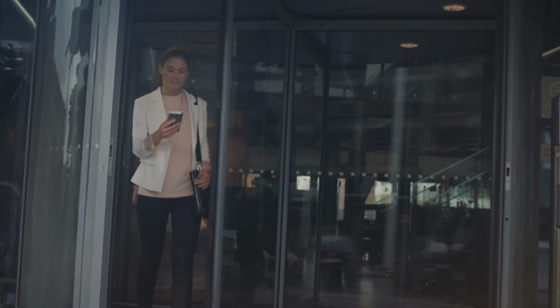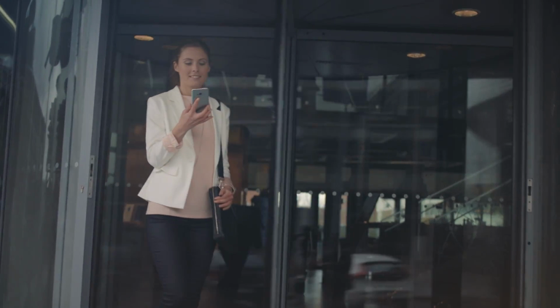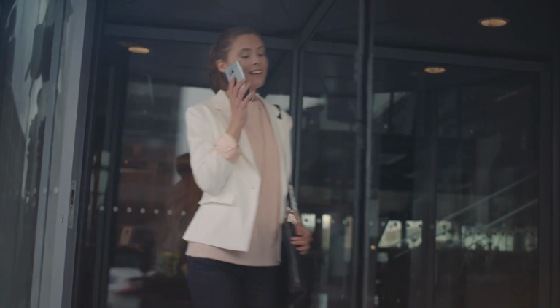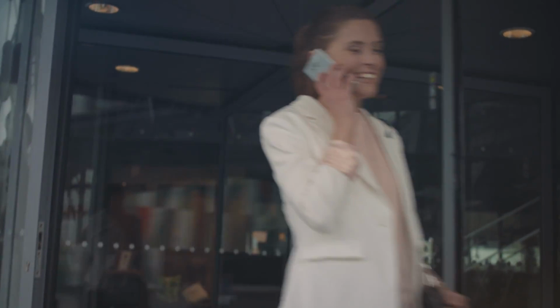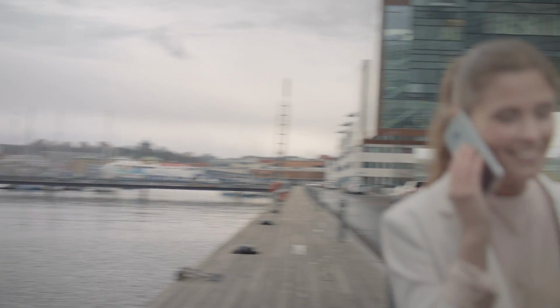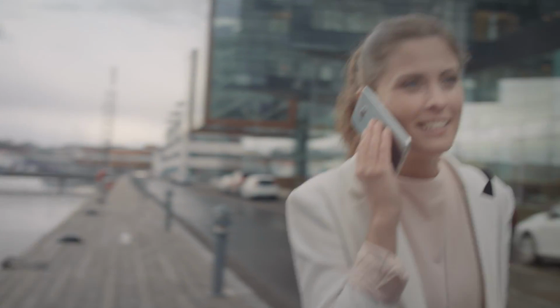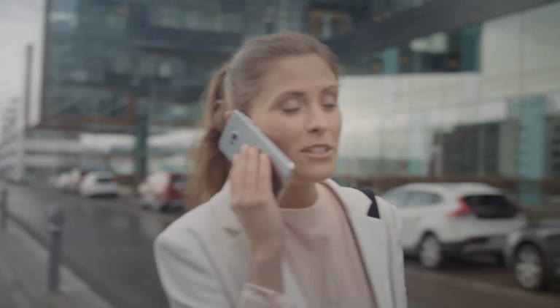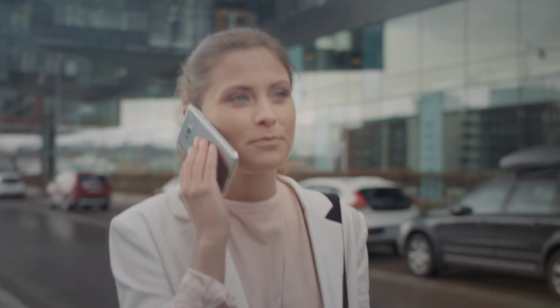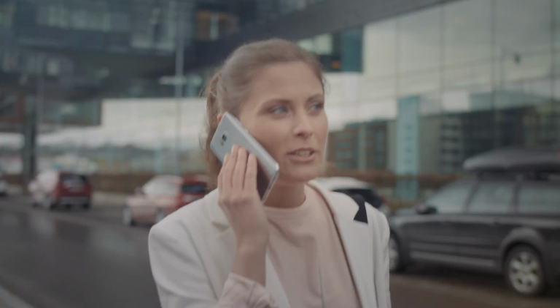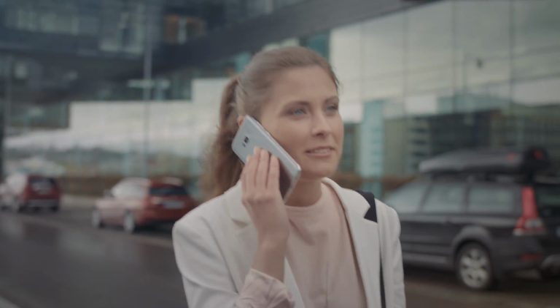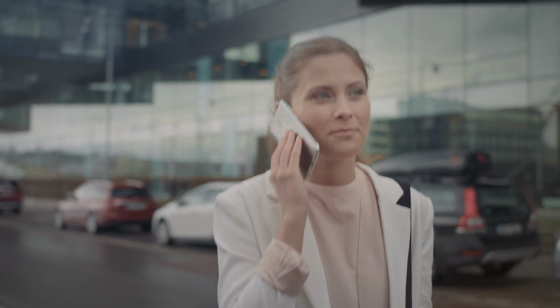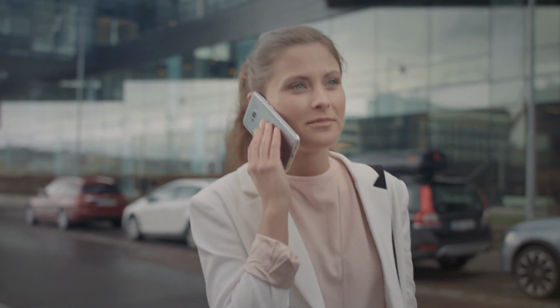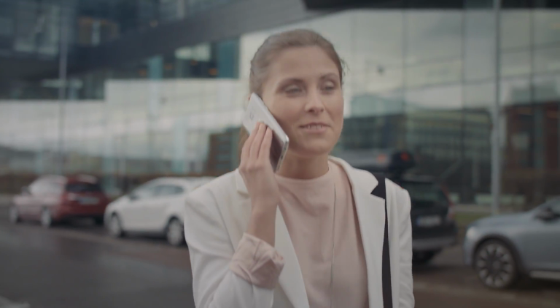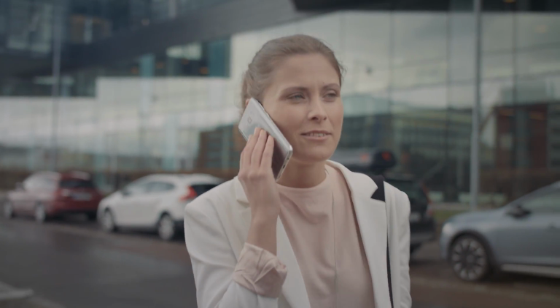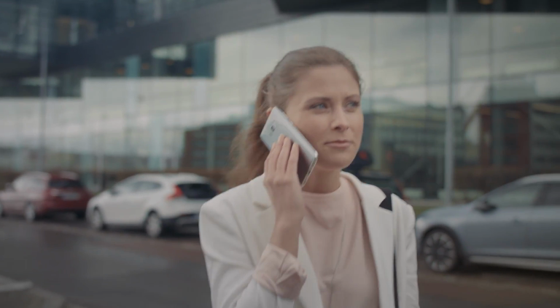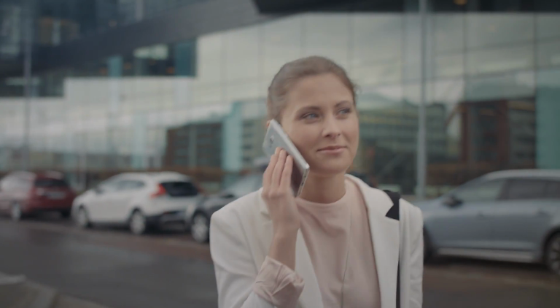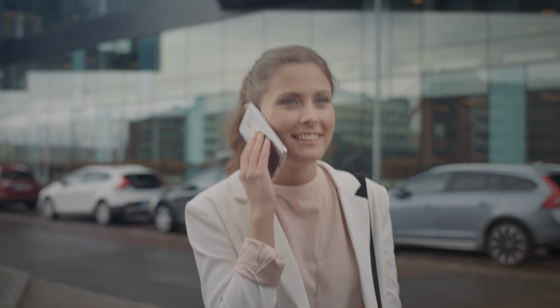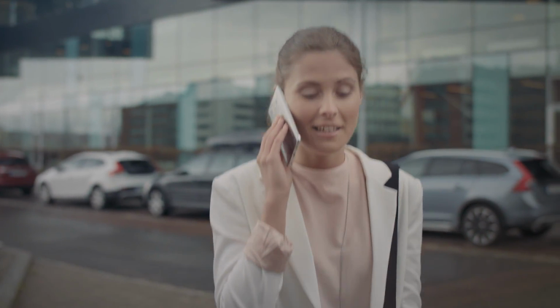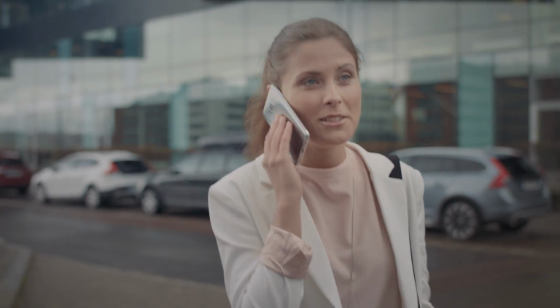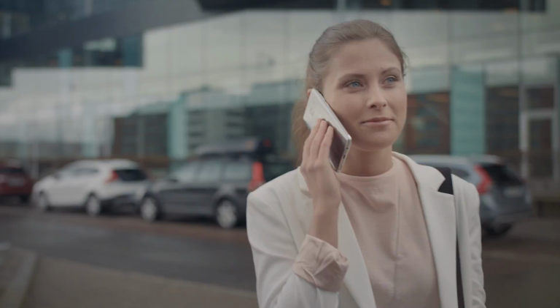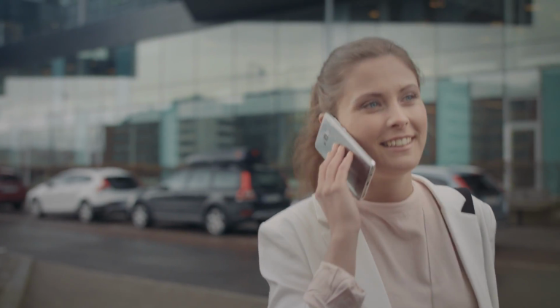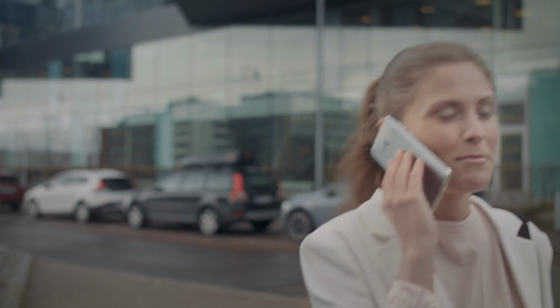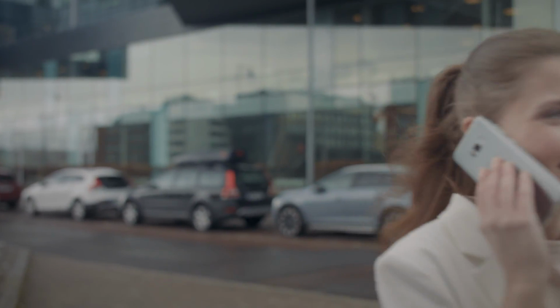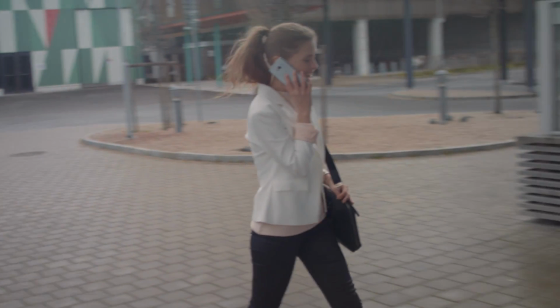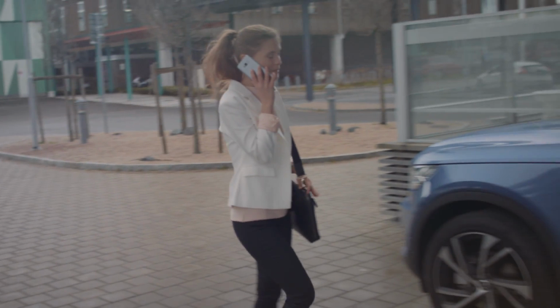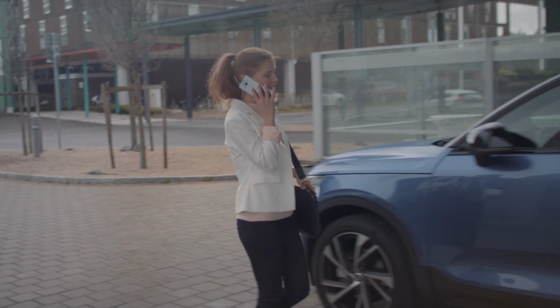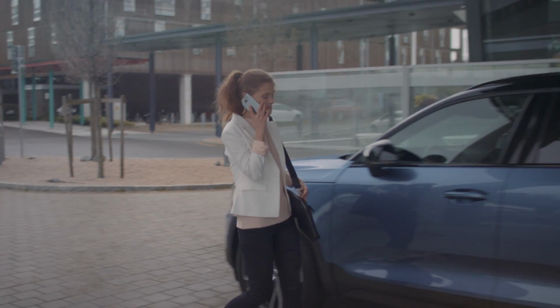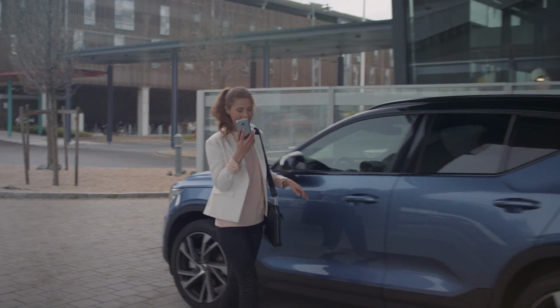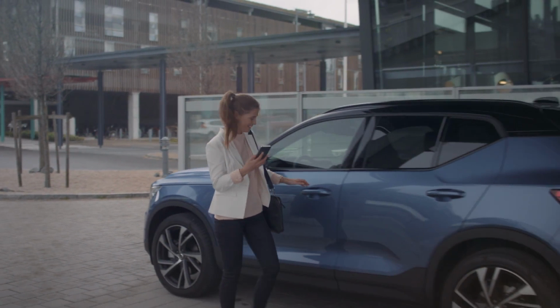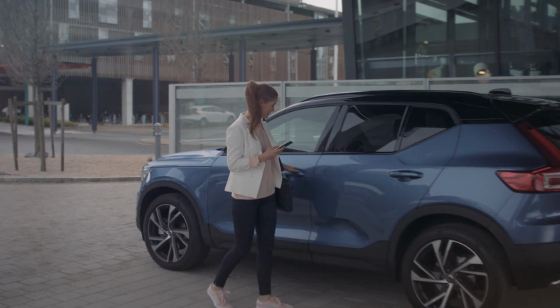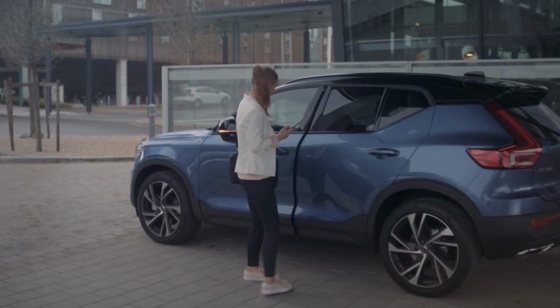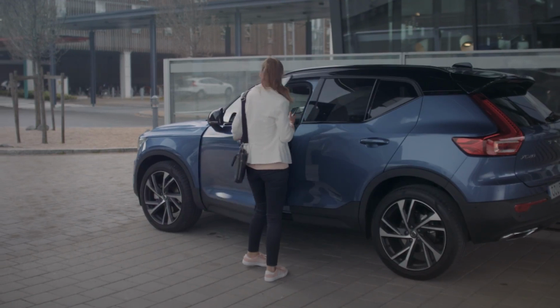Volvo Cars believes that technology should be easy to use, intuitive, and make customers' lives easier. To make this vision a reality, Volvo is collaborating with Google on the development of a brand new infotainment system for the next generation of Volvos.